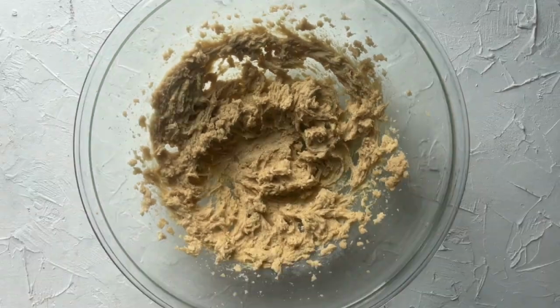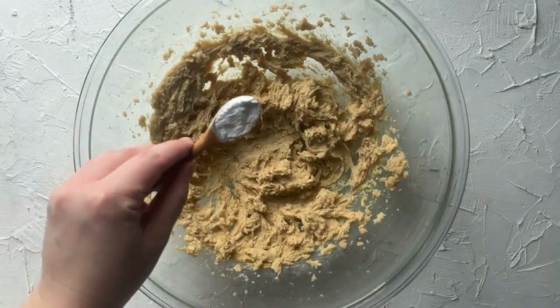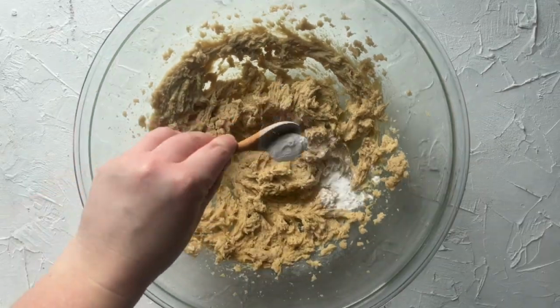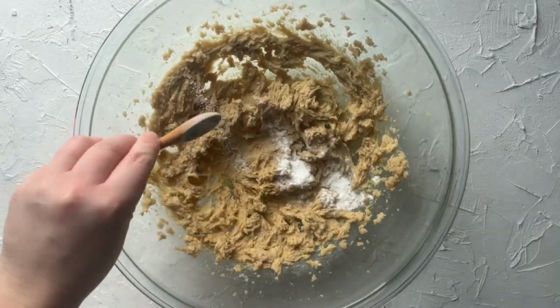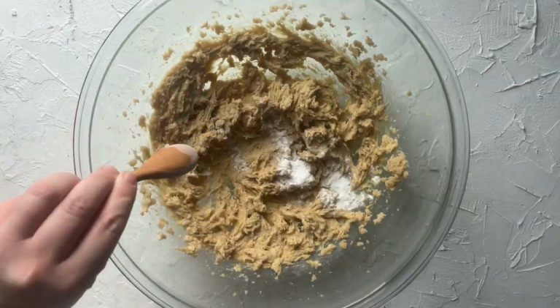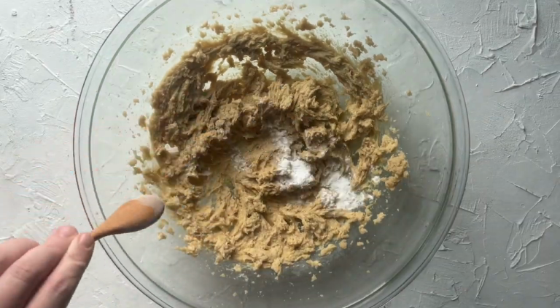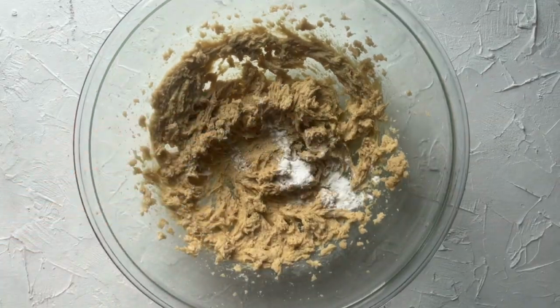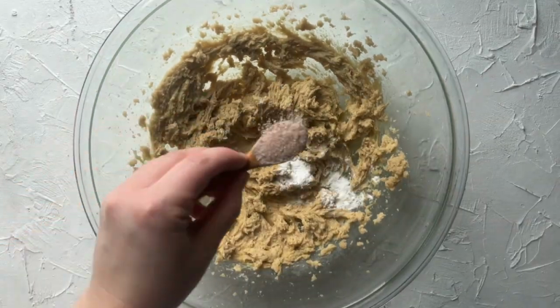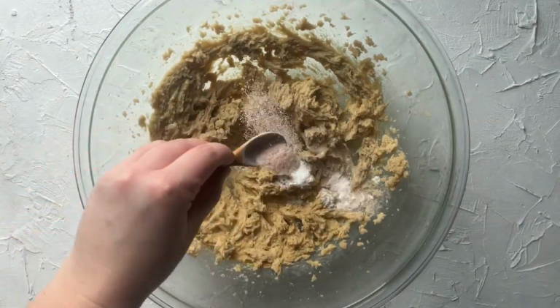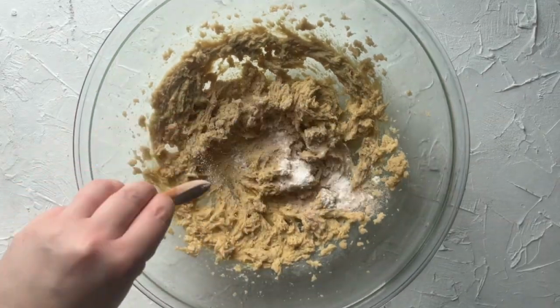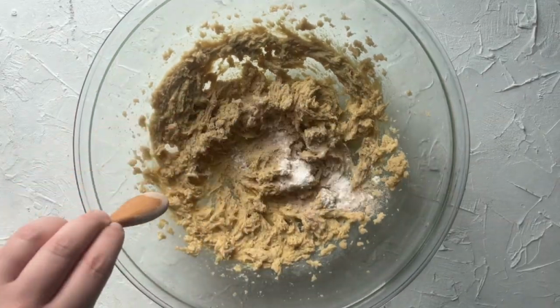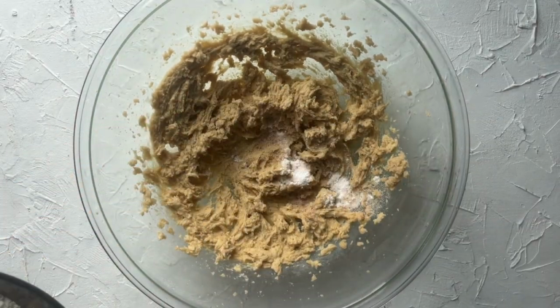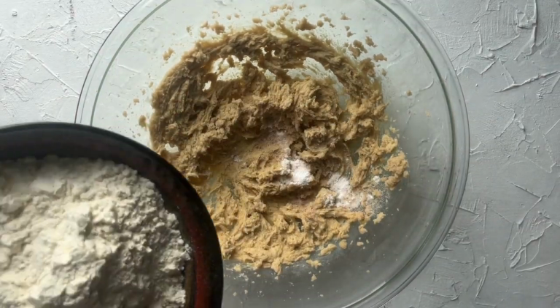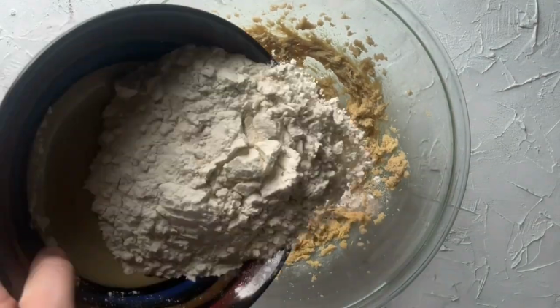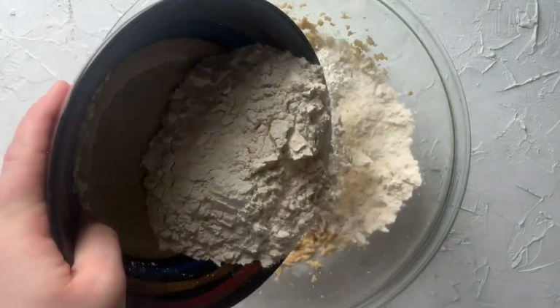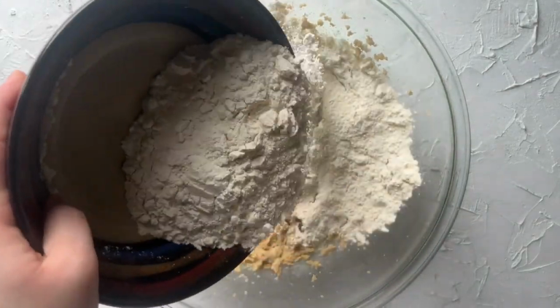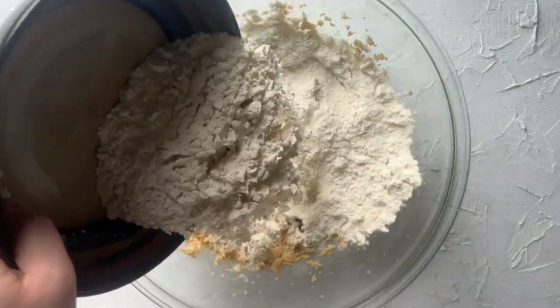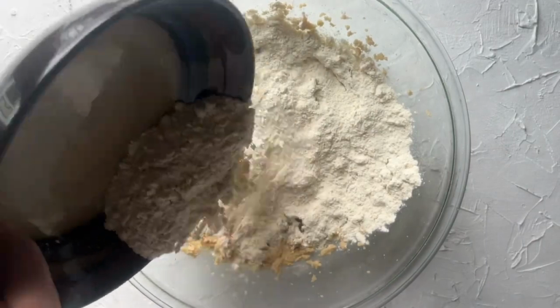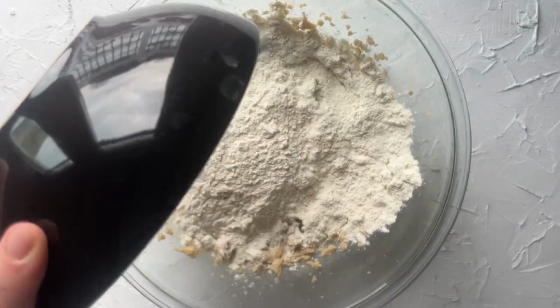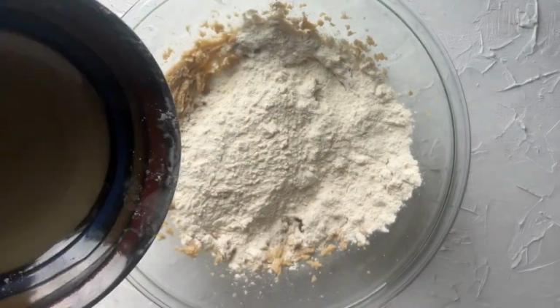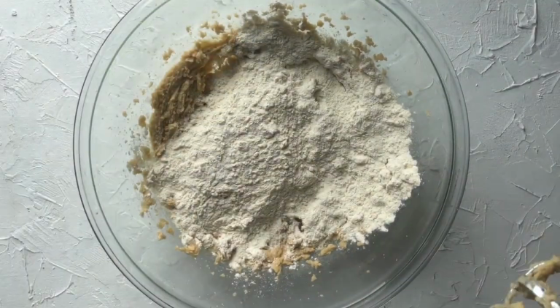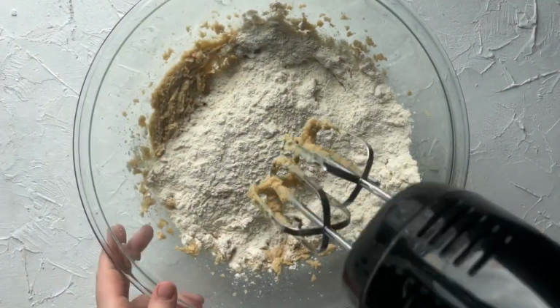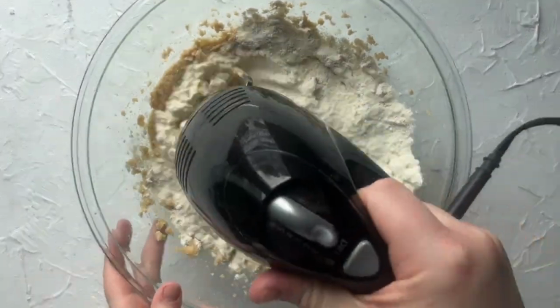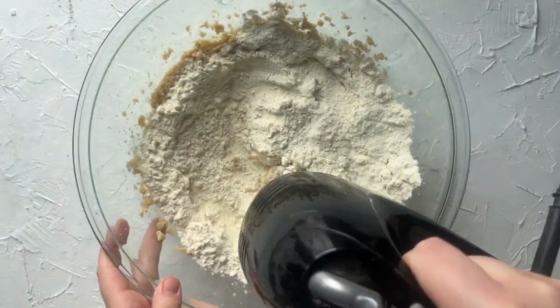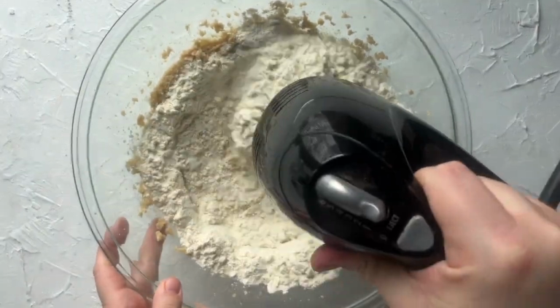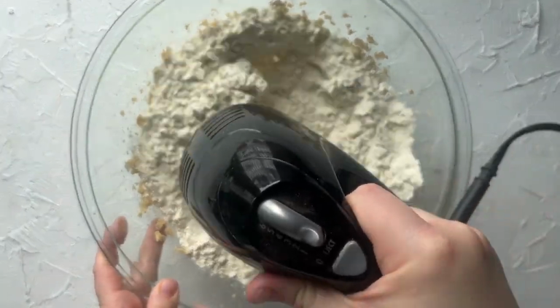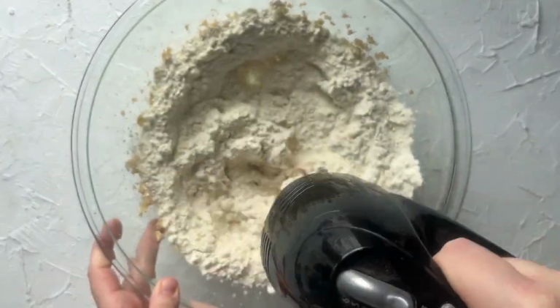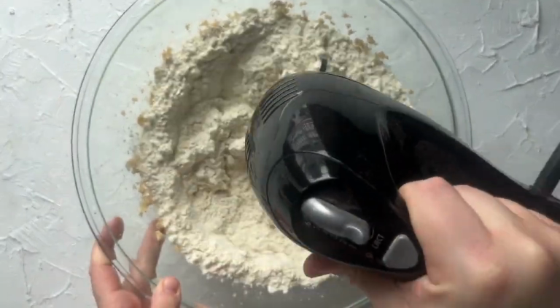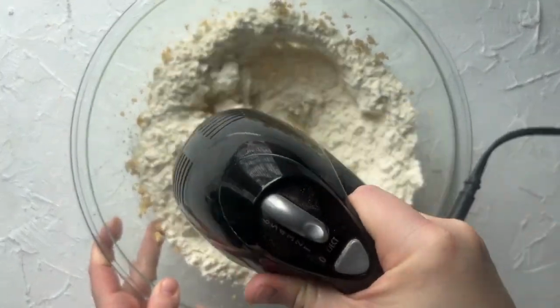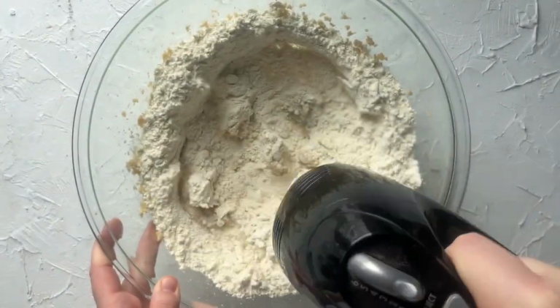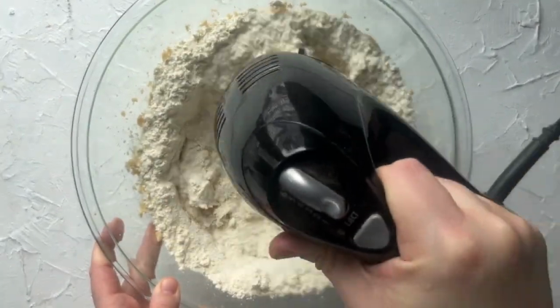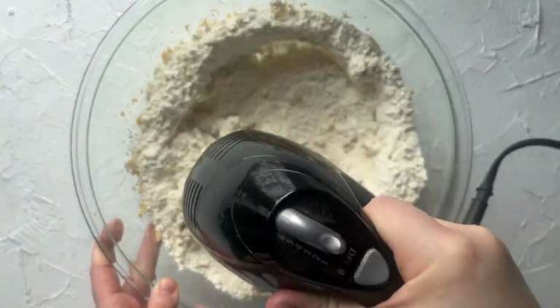Then we're going to add a half teaspoon of baking soda, a half teaspoon of salt, and one and two-thirds cups of all-purpose flour. Beat that until it is all combined.